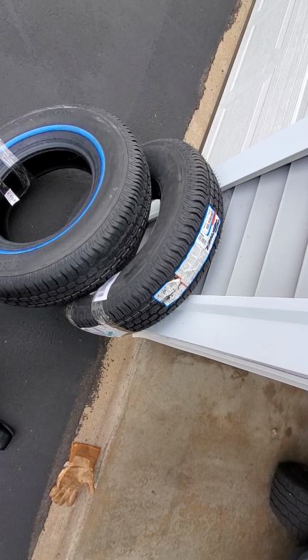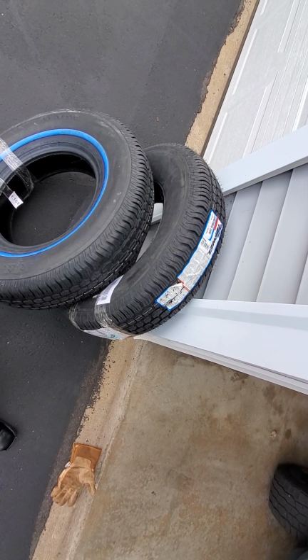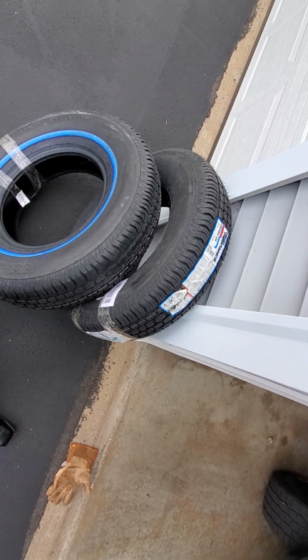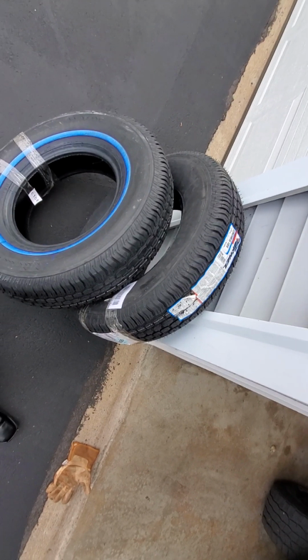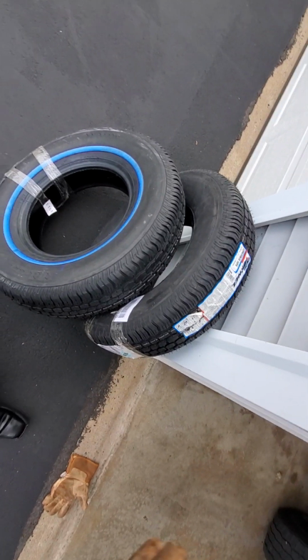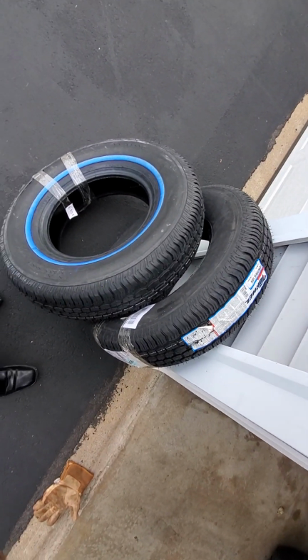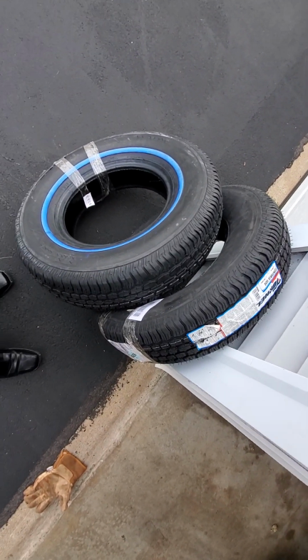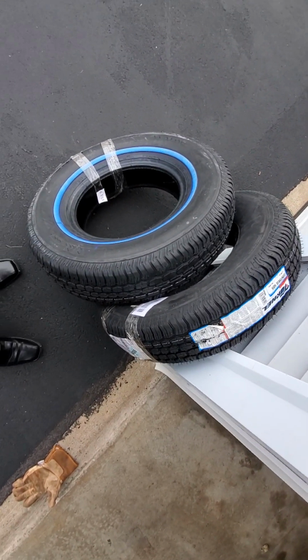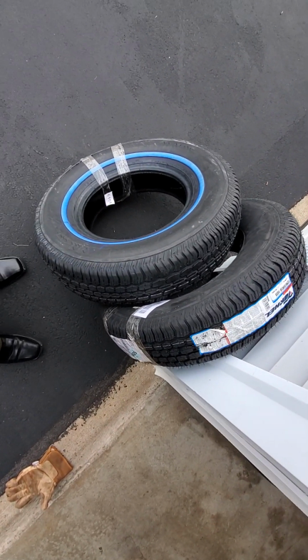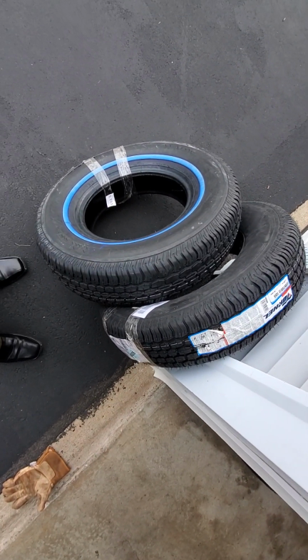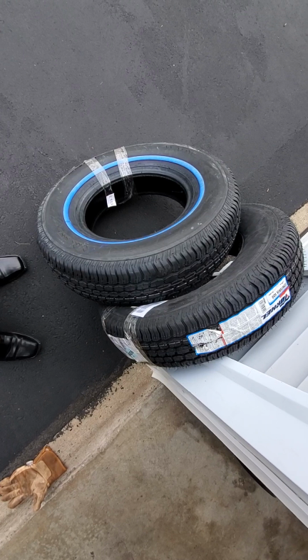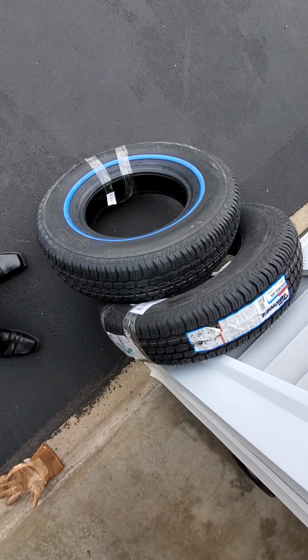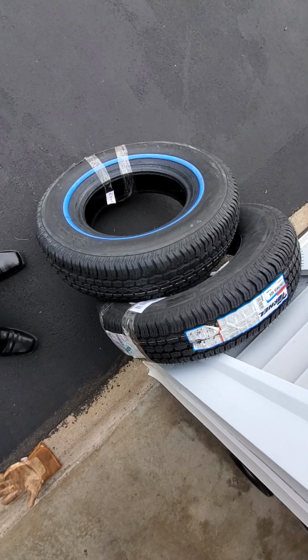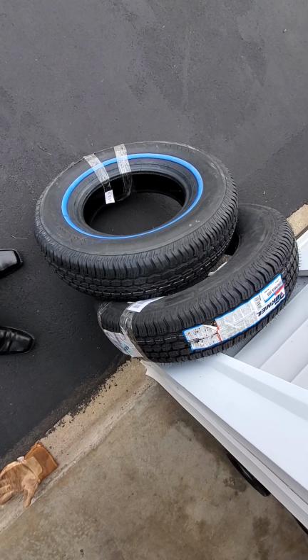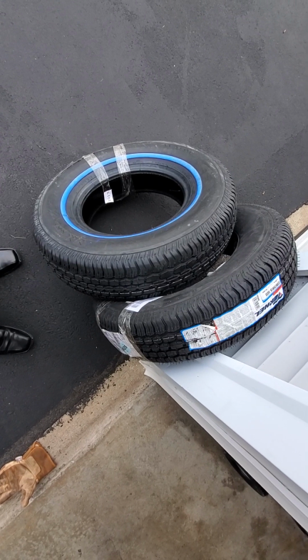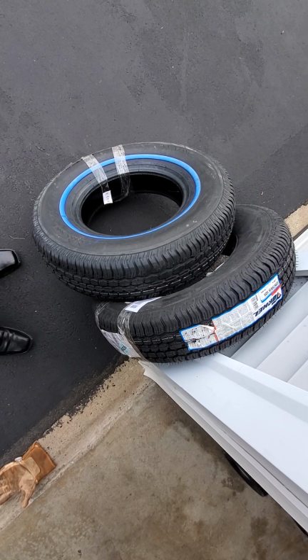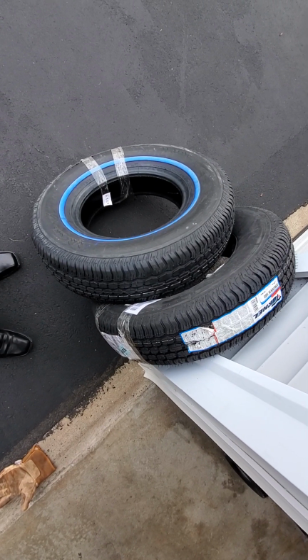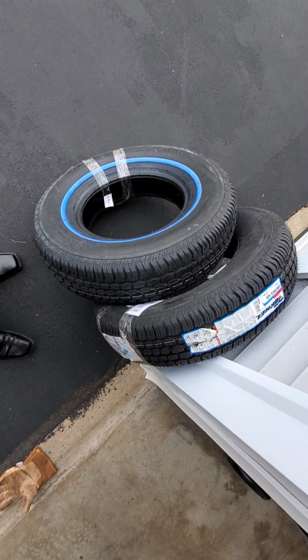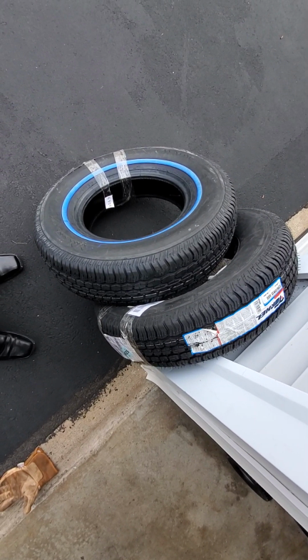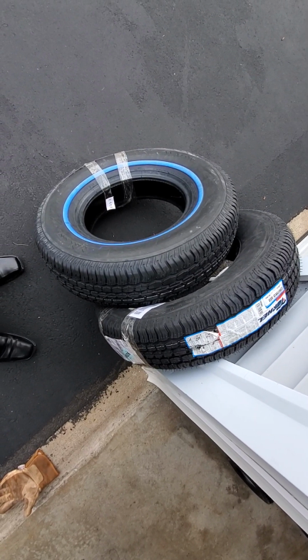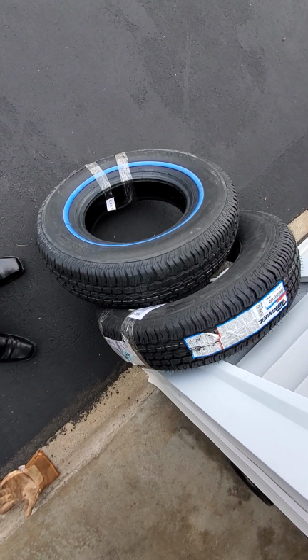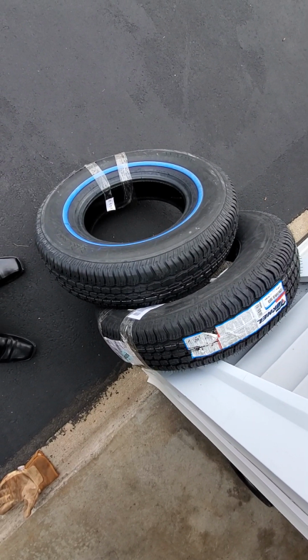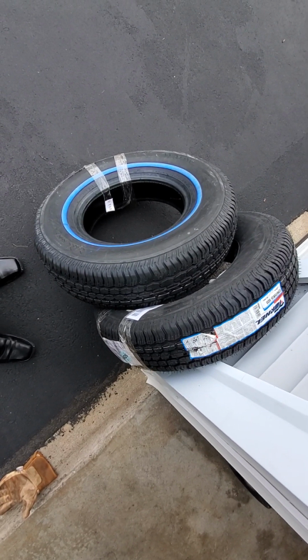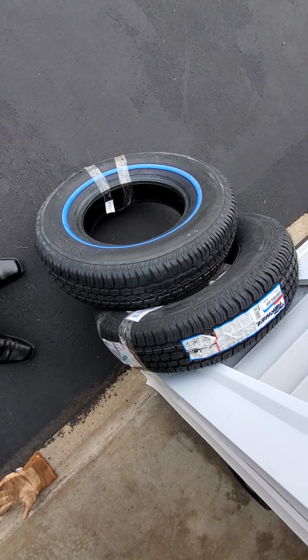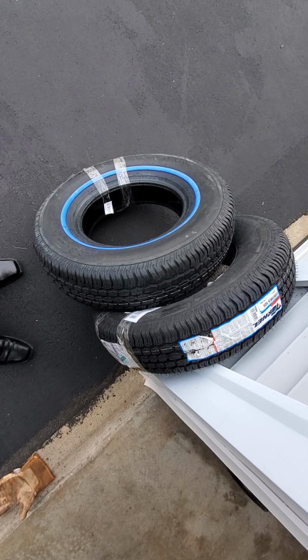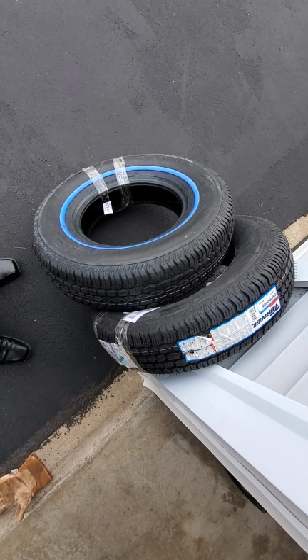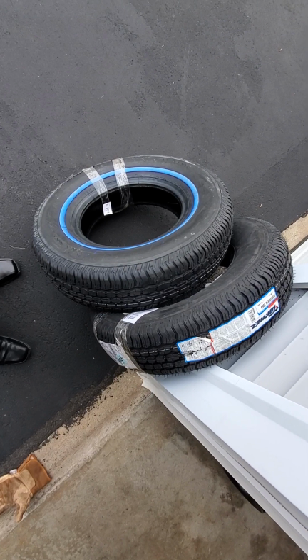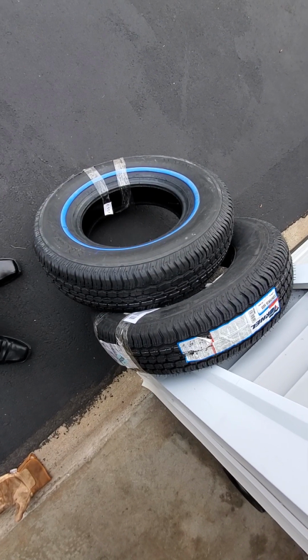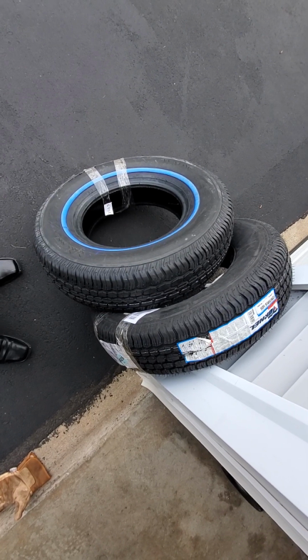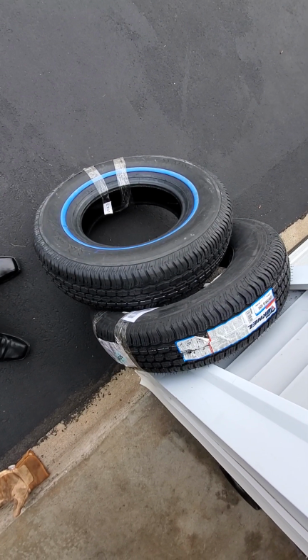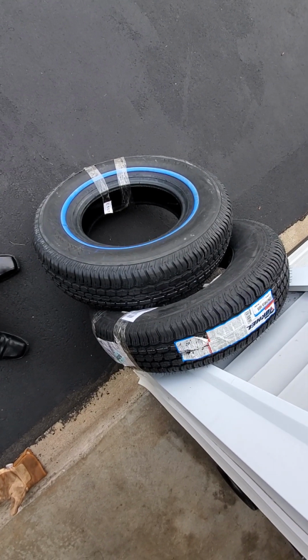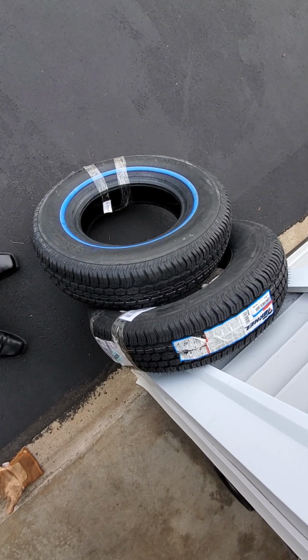Today I'm showing you some new tires that I ordered for the 66 F100. If you haven't seen any videos on that, I've got a couple of them just at idle and kind of the review of the truck when we got it home.